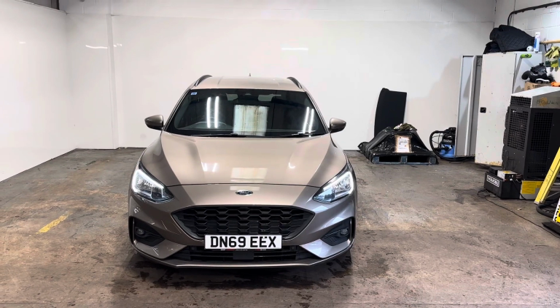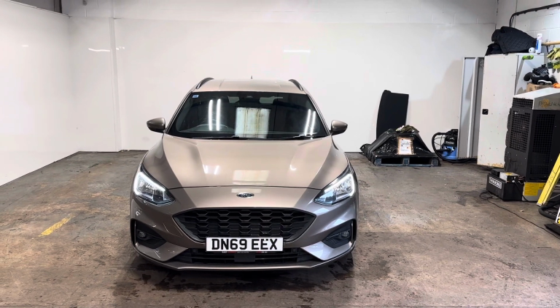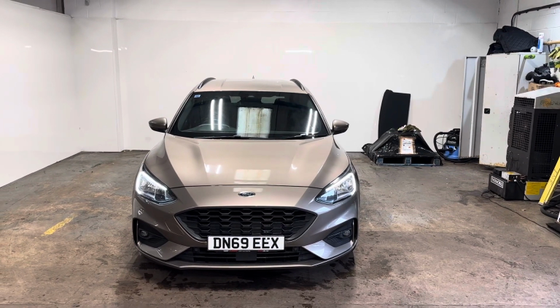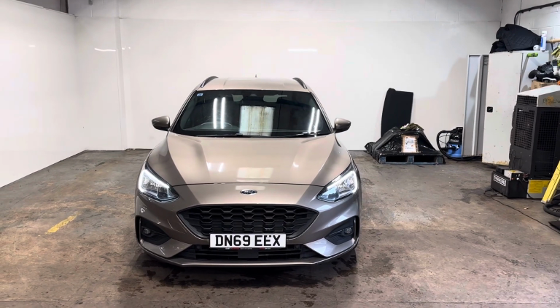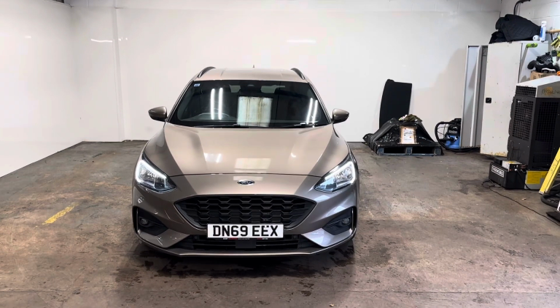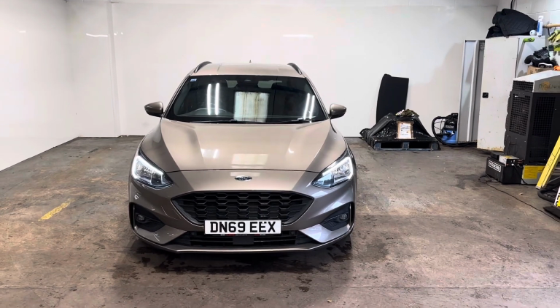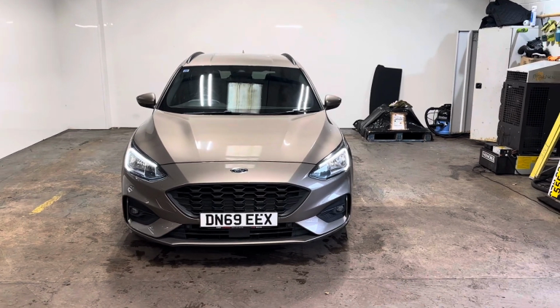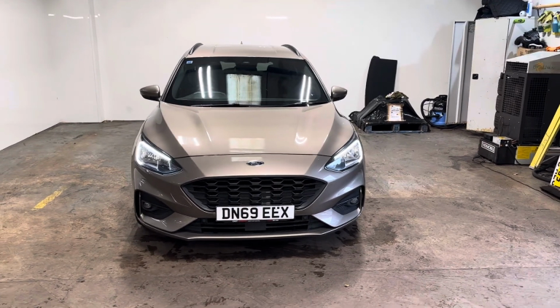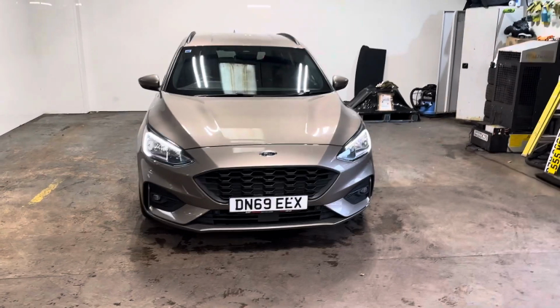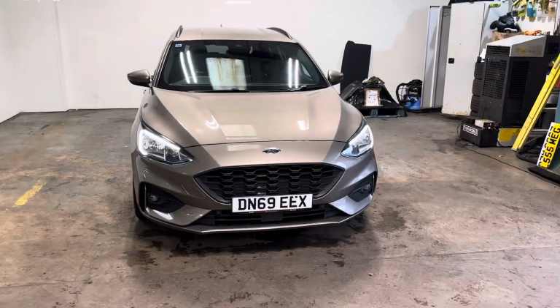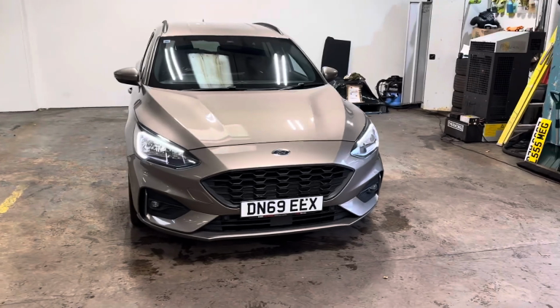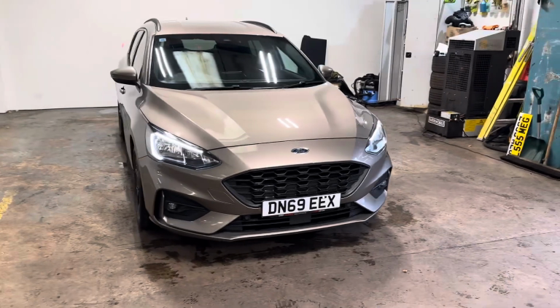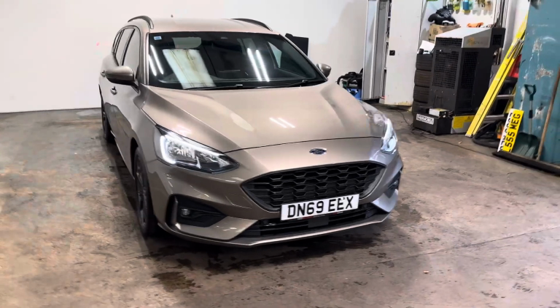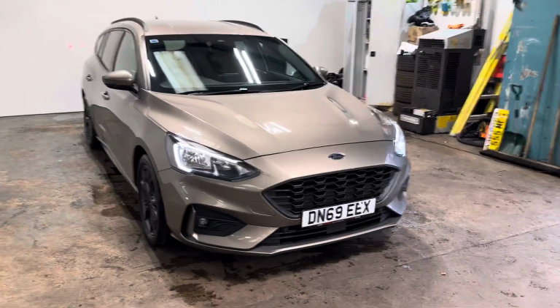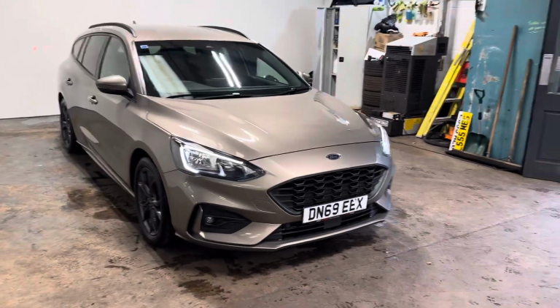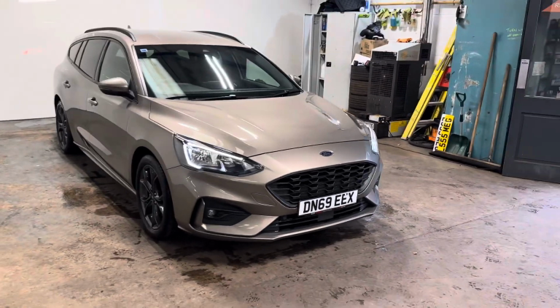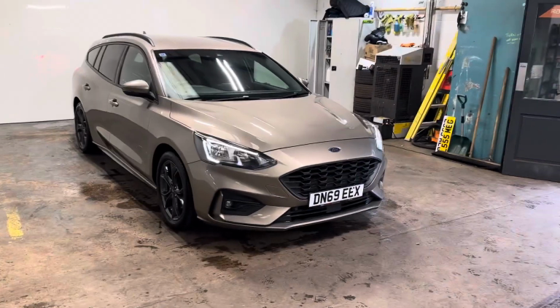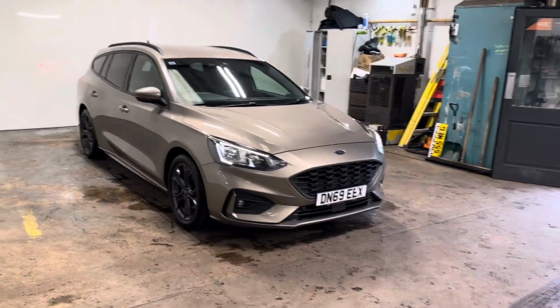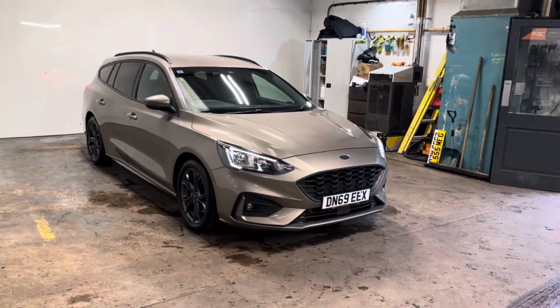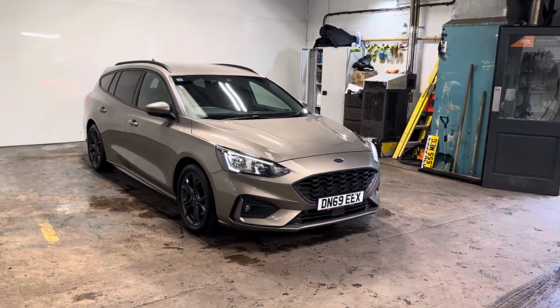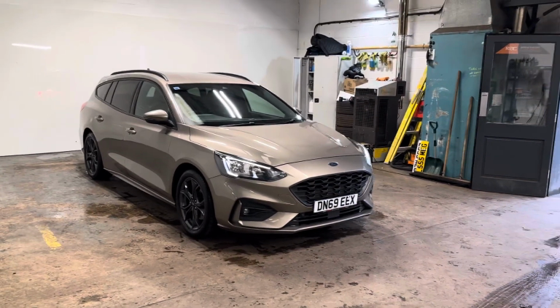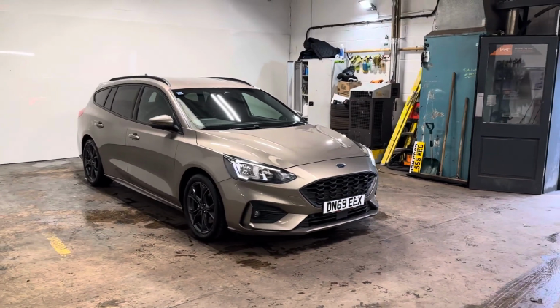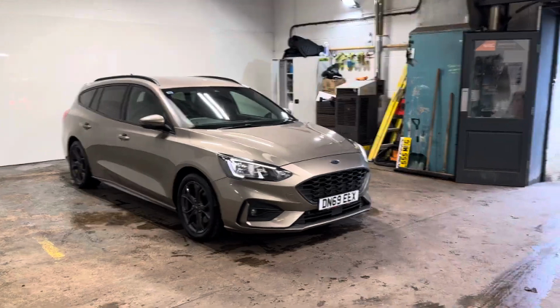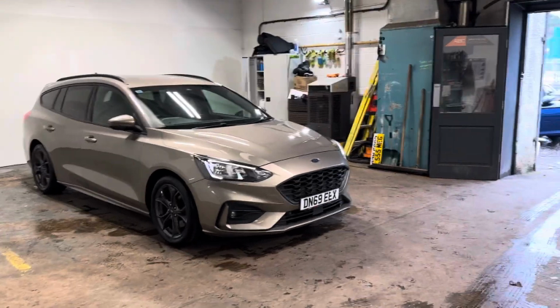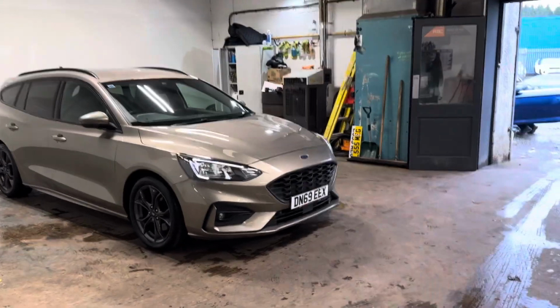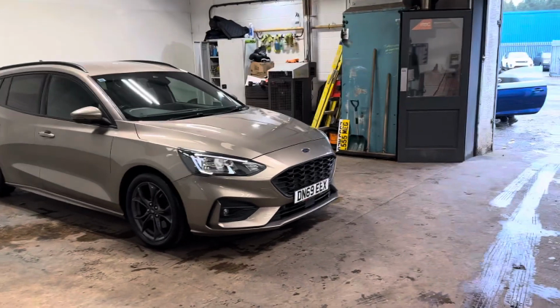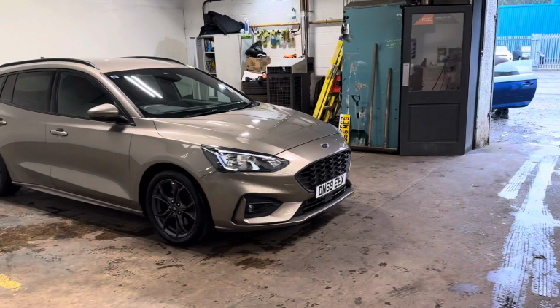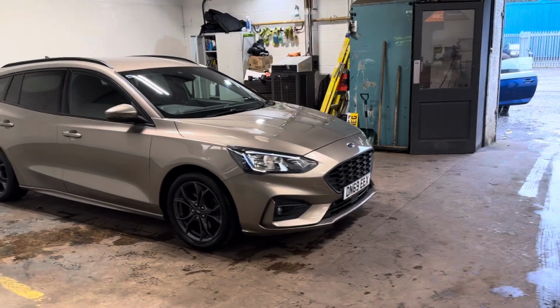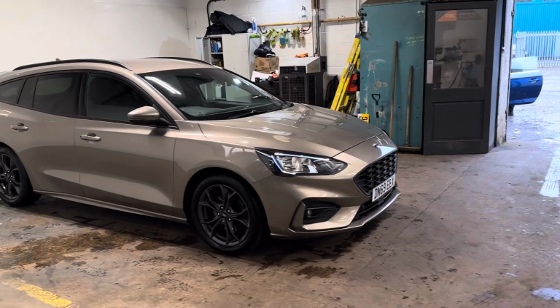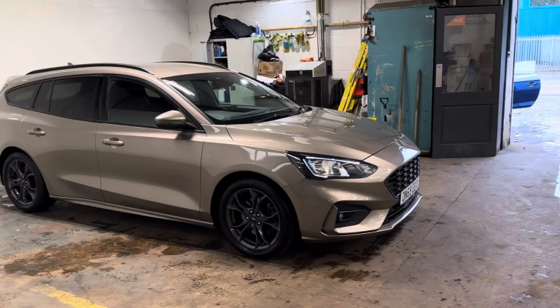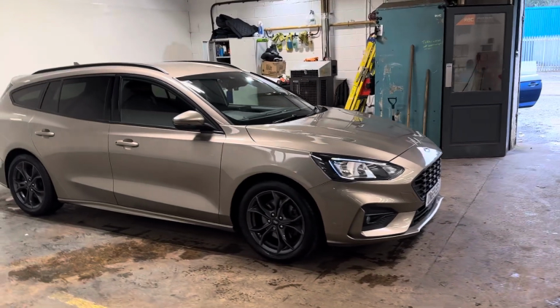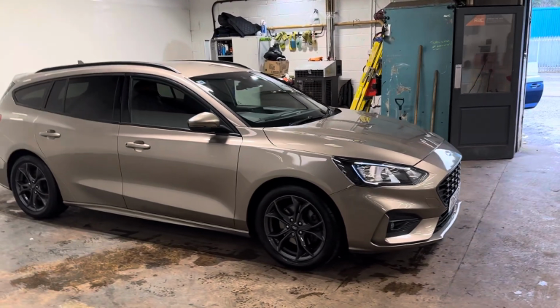Hi folks, Stephen Lindsay here from East Colbride Used Car Centre. Just going to do a walk round of this Ford Focus Estate. It is a beautiful motor car. Let me walk you round it and you can make your own mind up about that, but it's really nice.